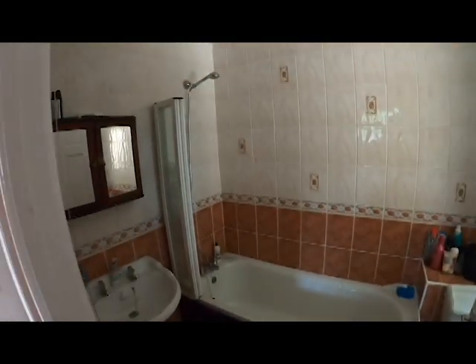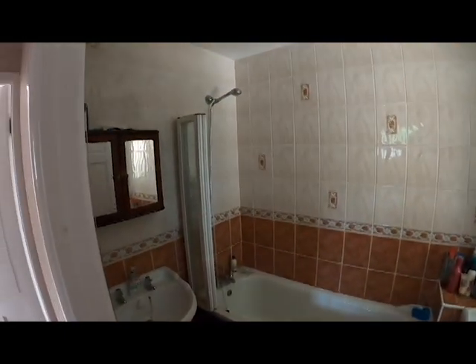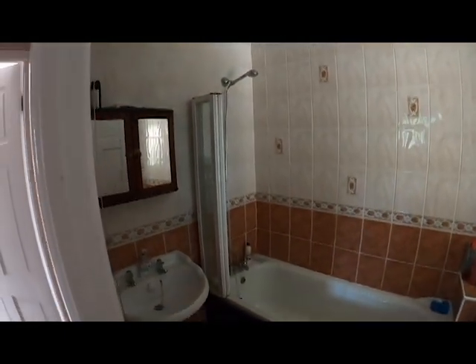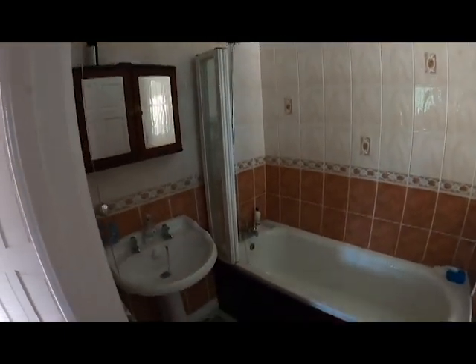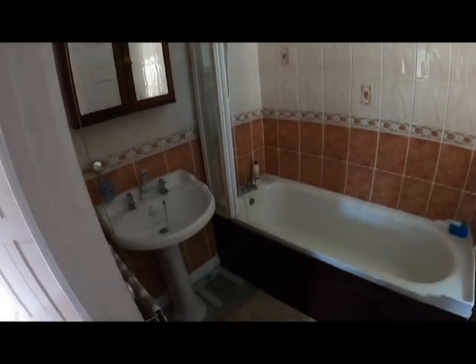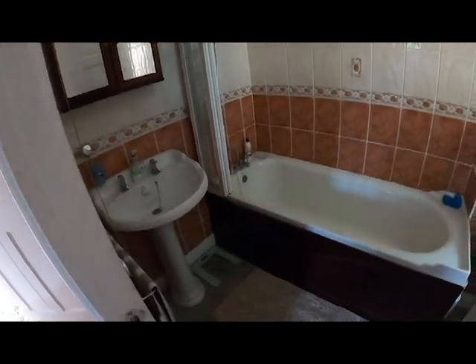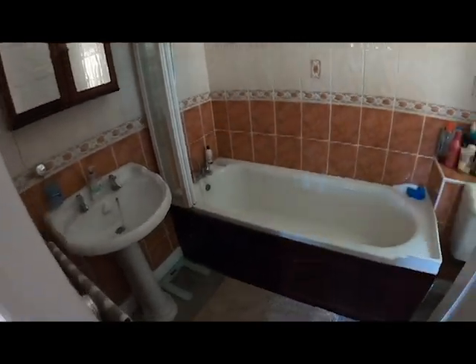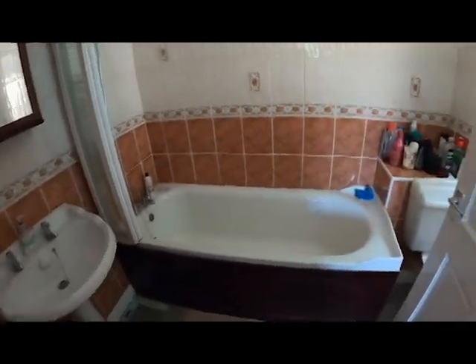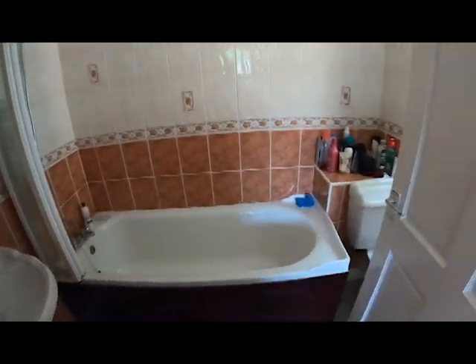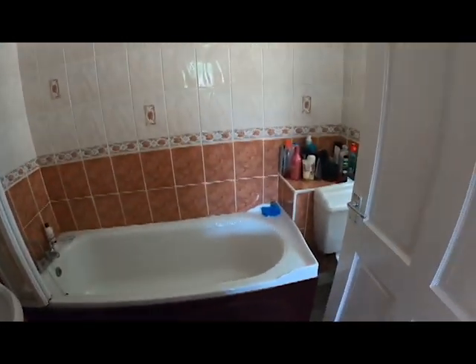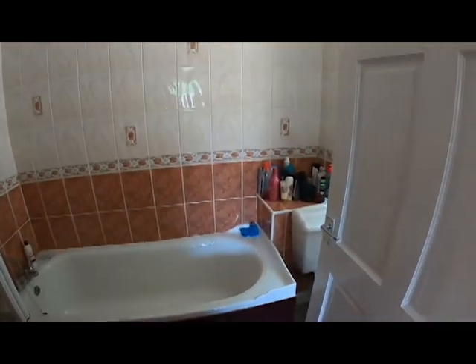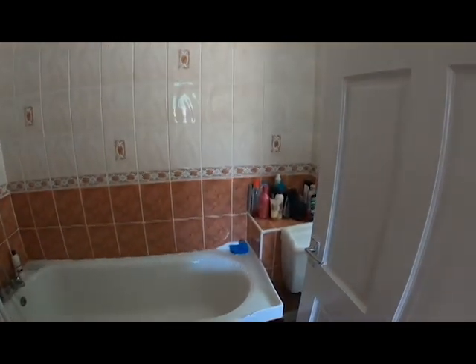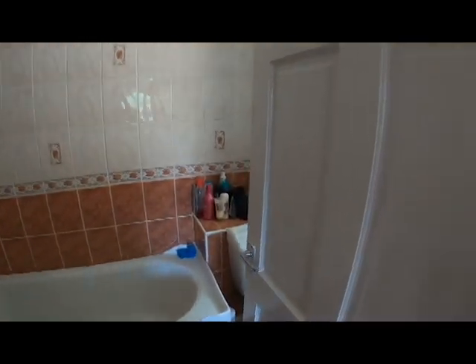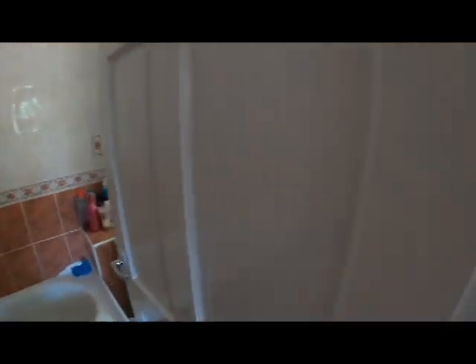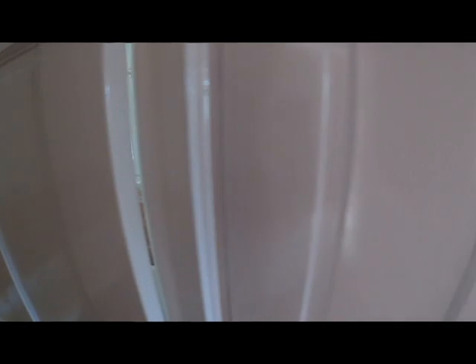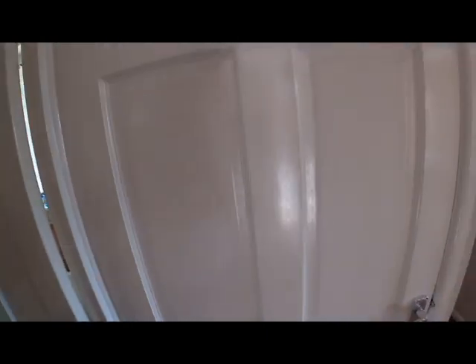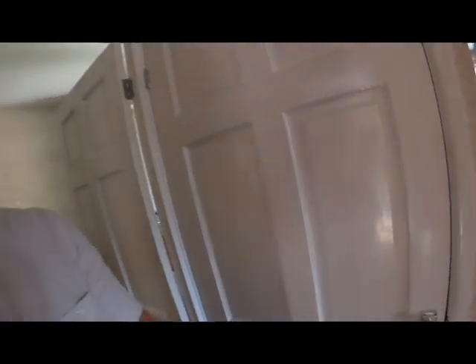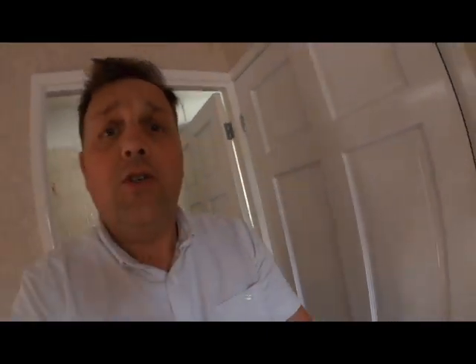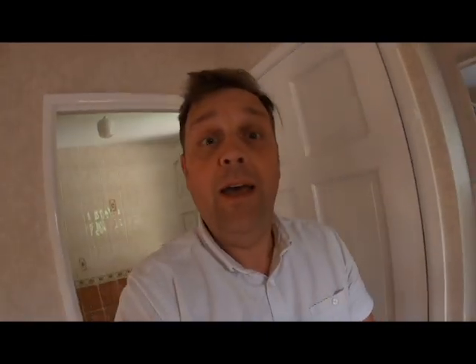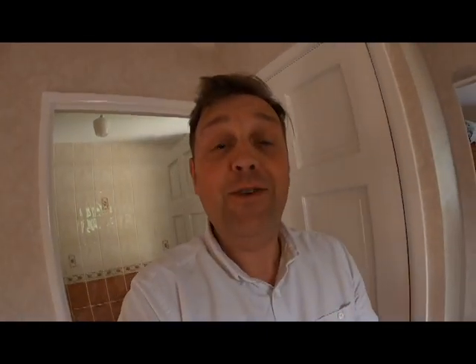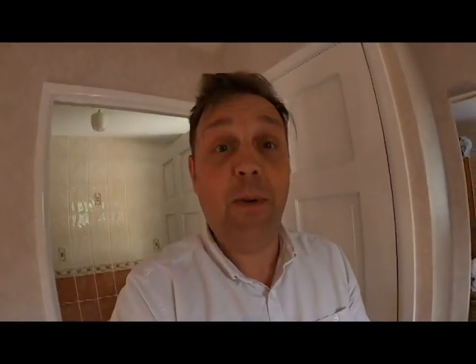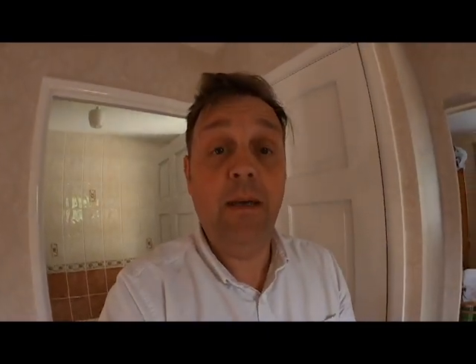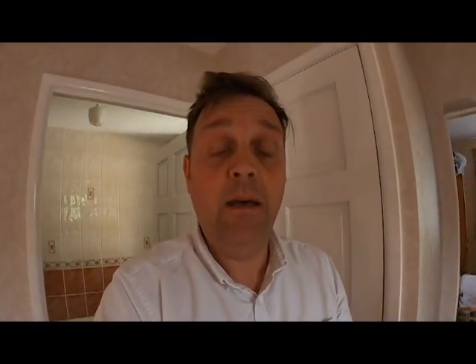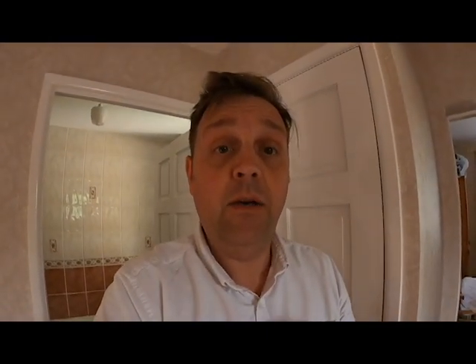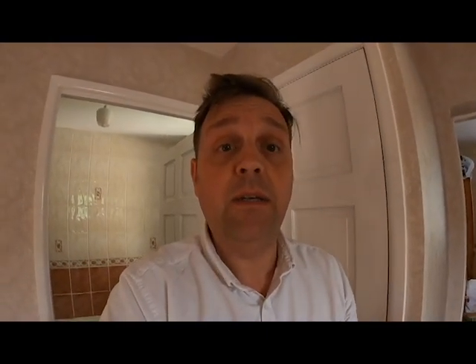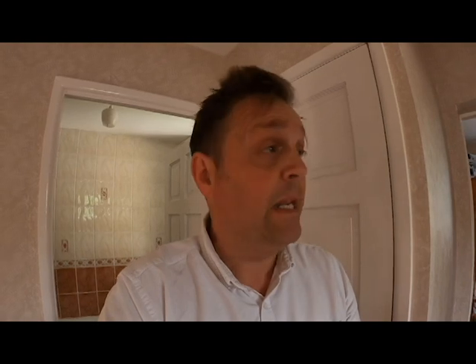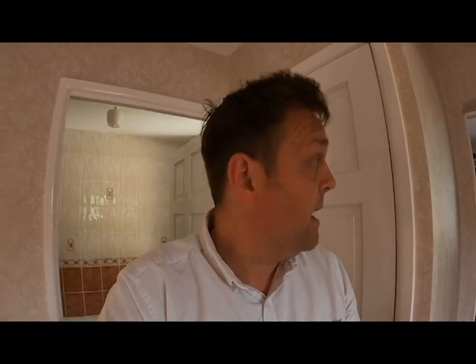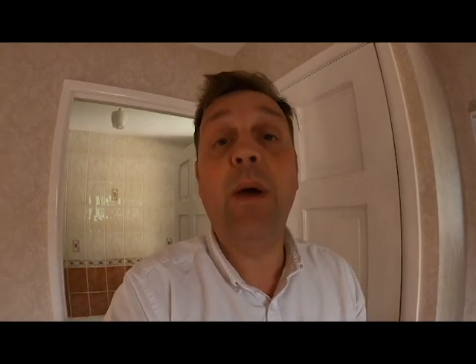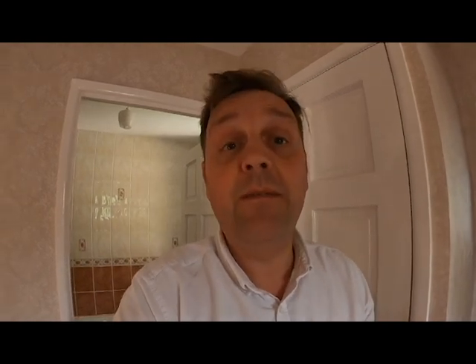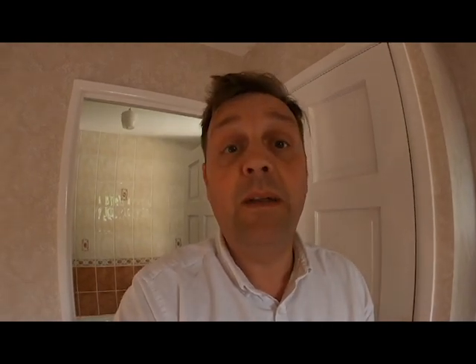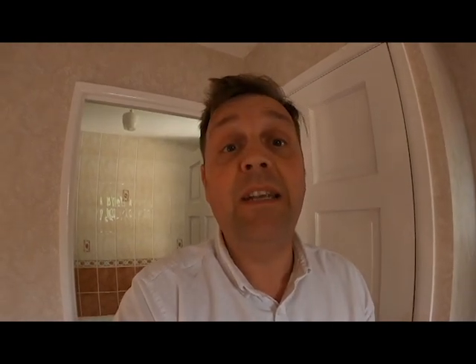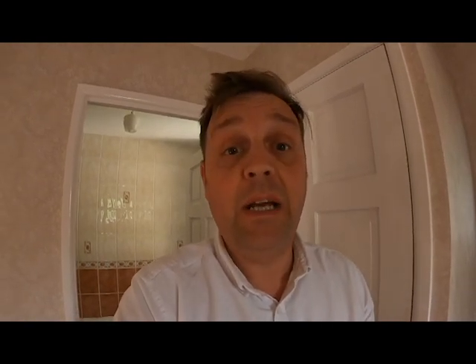Bathroom — bath, sink, shower, and the toilet is around the corner. There's a window there. So if you're interested in this property, contact us. It's on the market for £285,000 — a four-bedroom extended detached house.